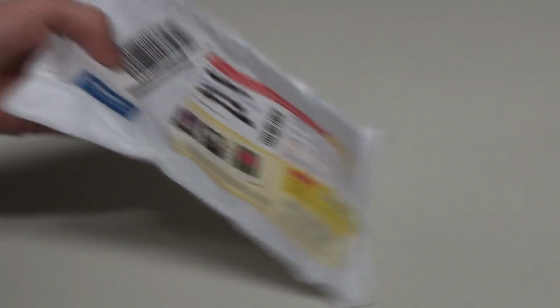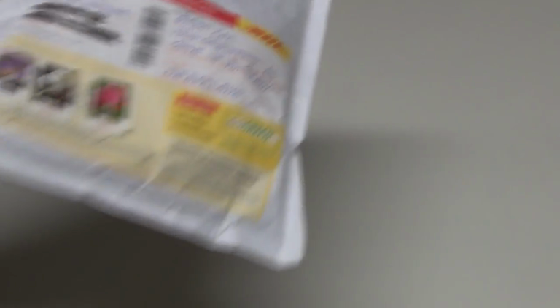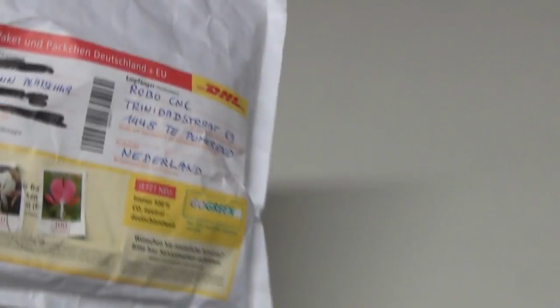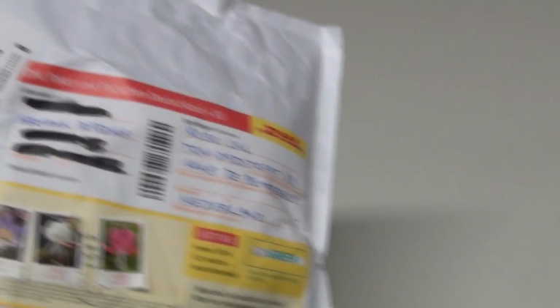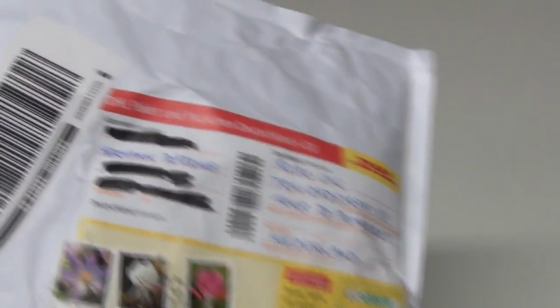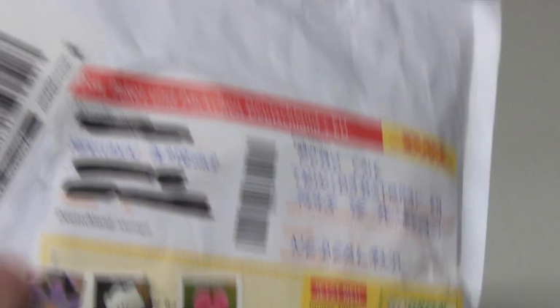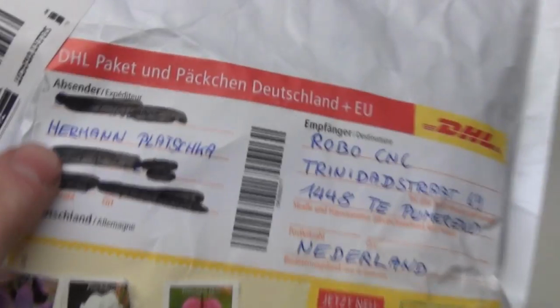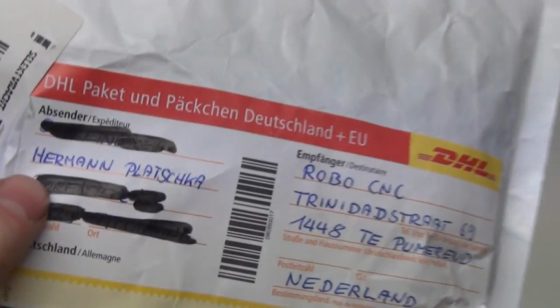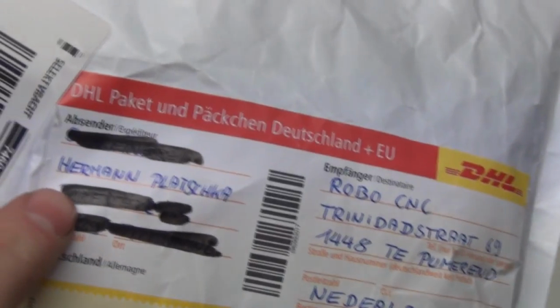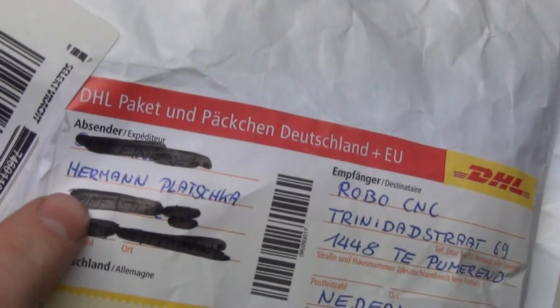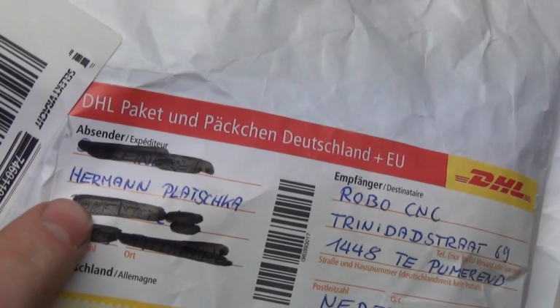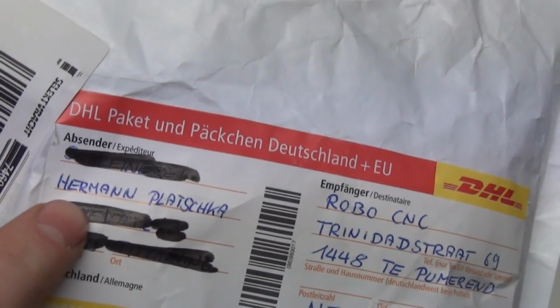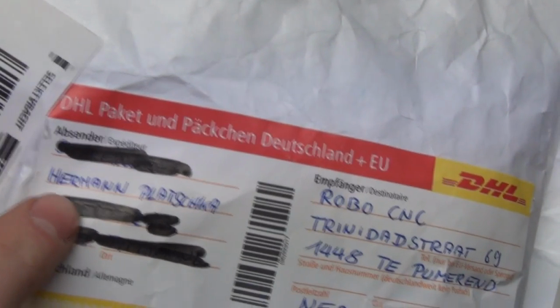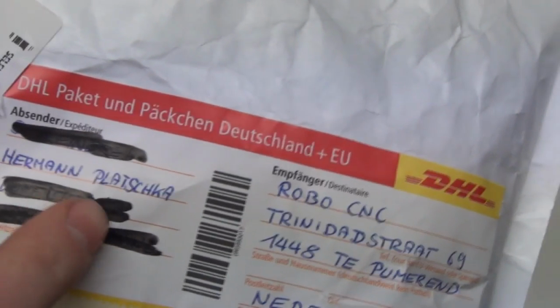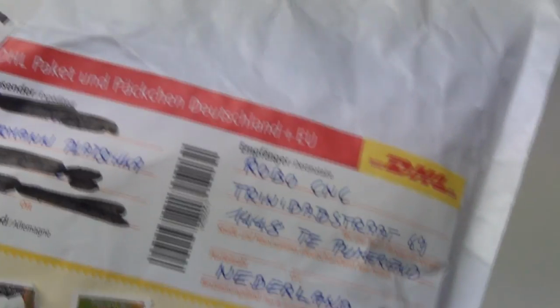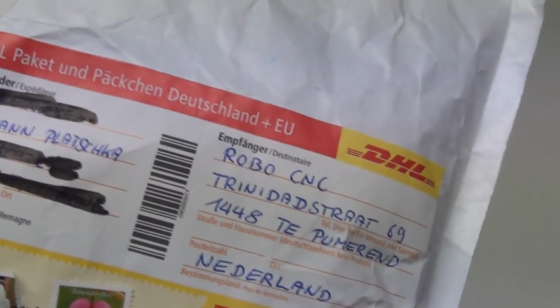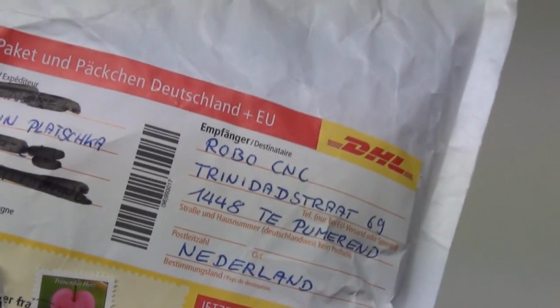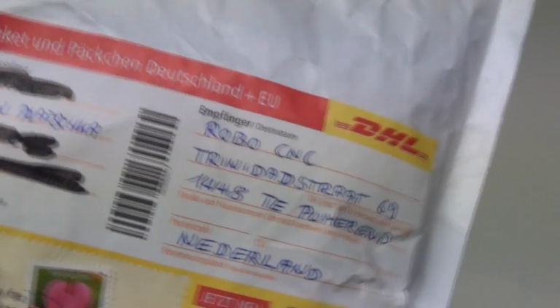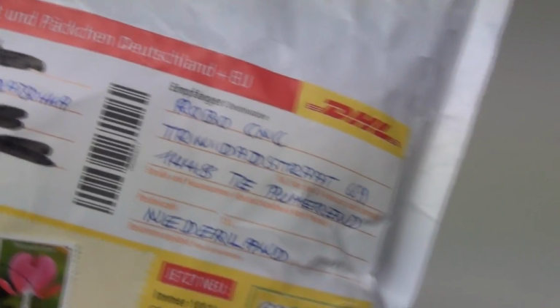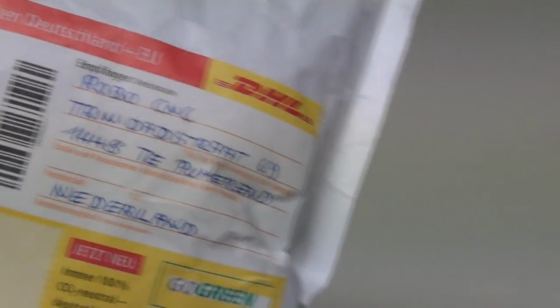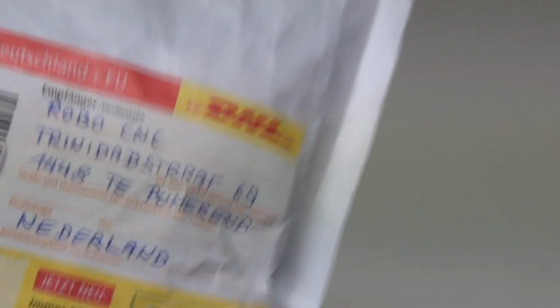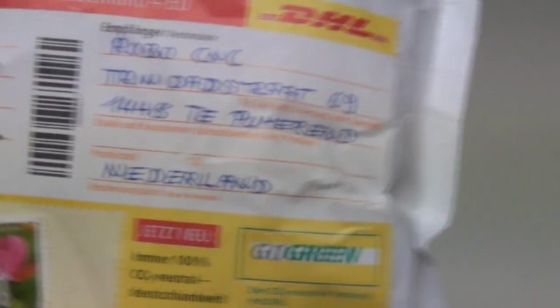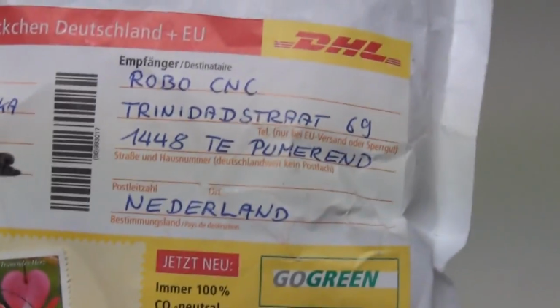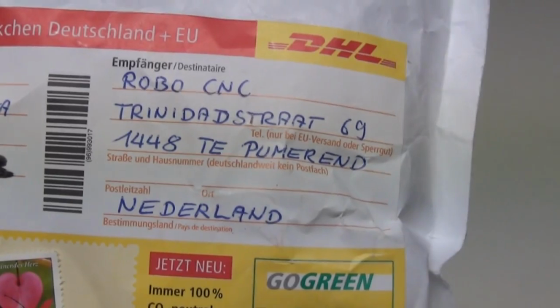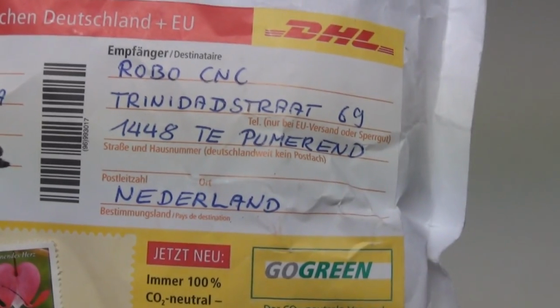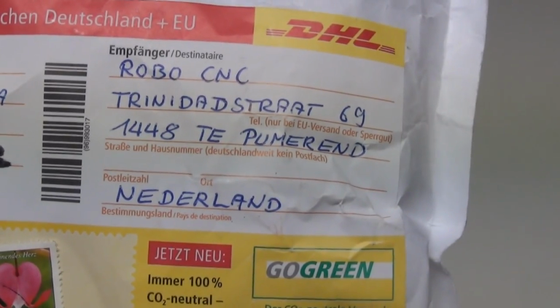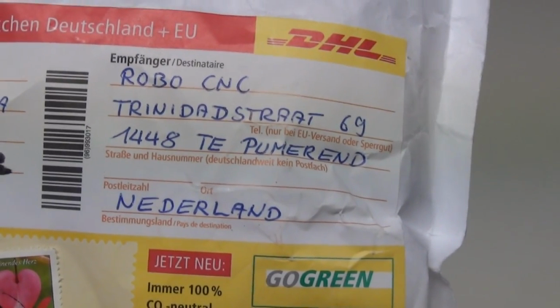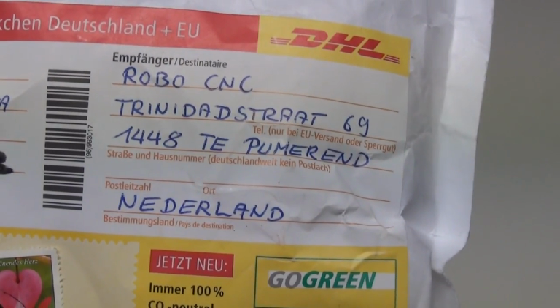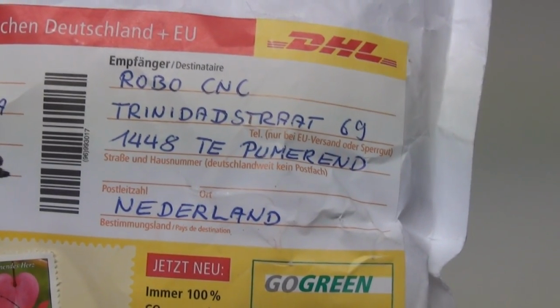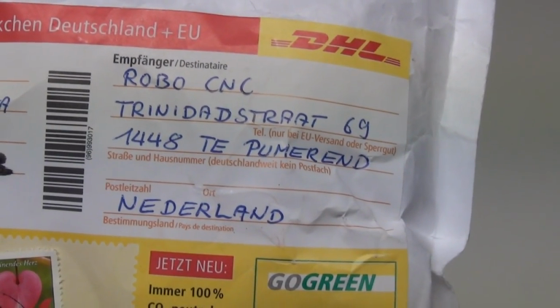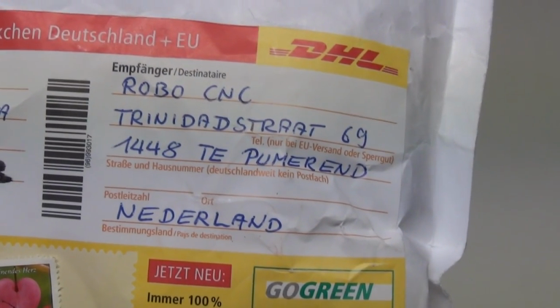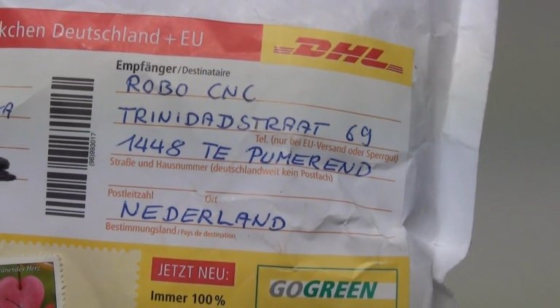I received this from Herman — Herman from Germany. And if you want to send something, this is the address you can send it to.